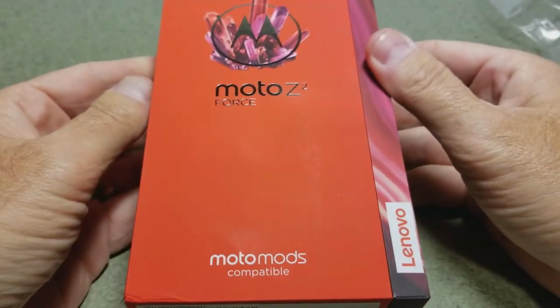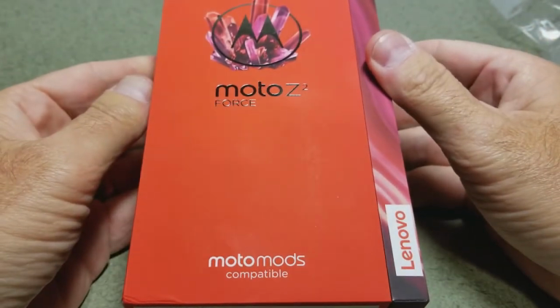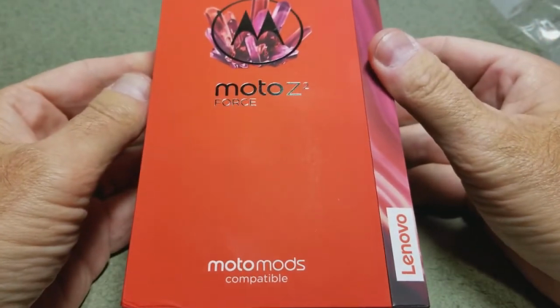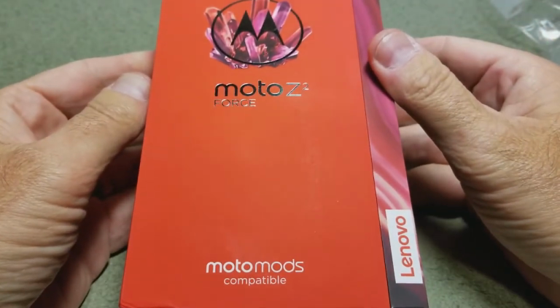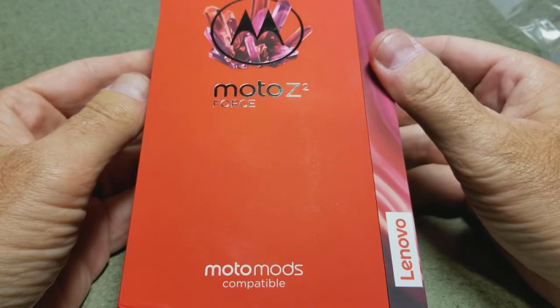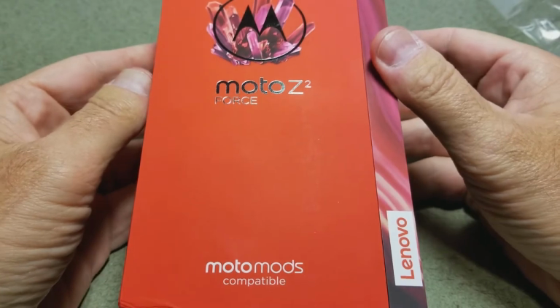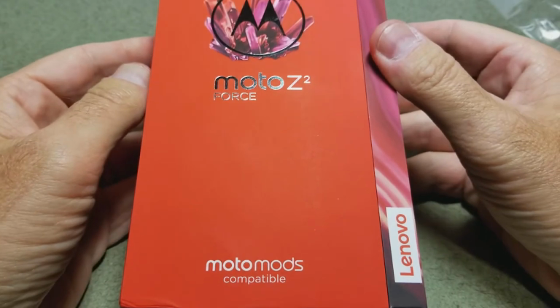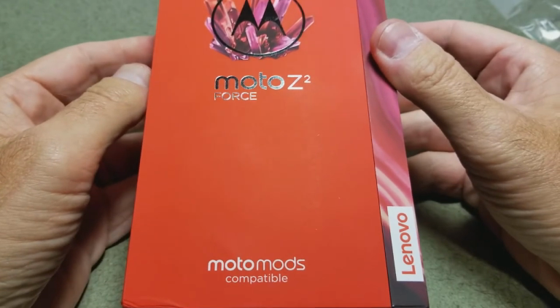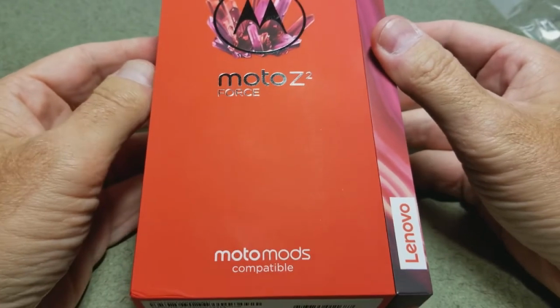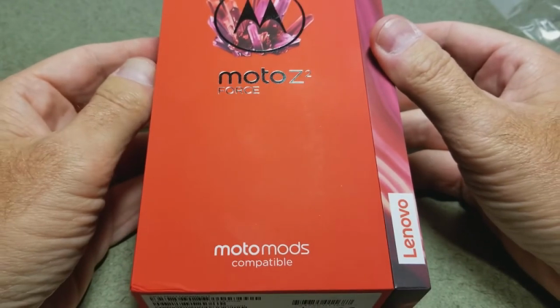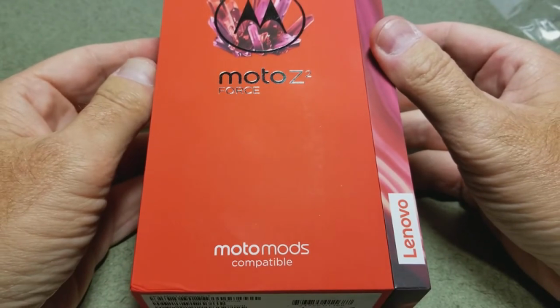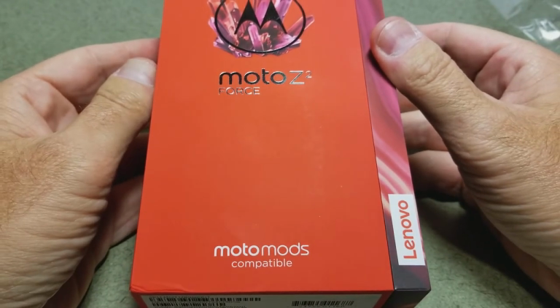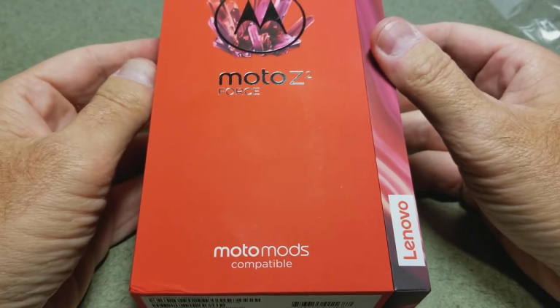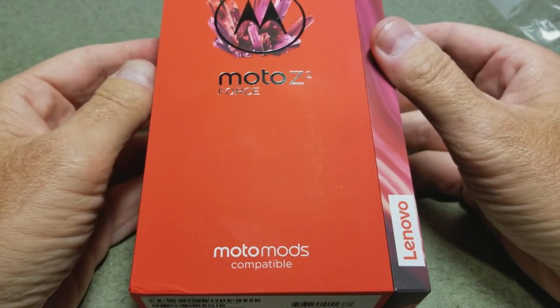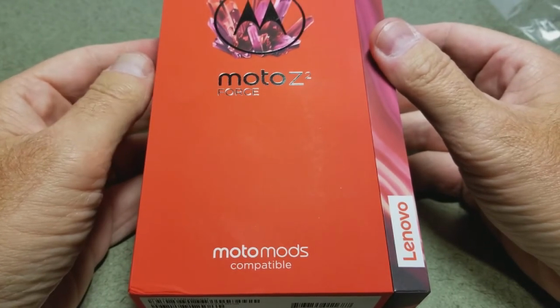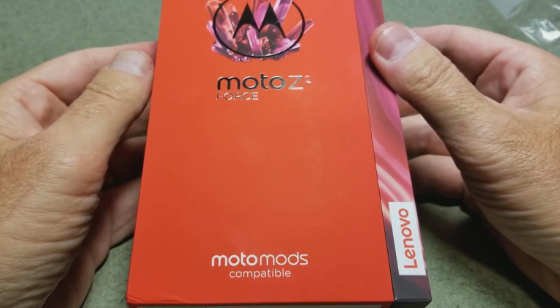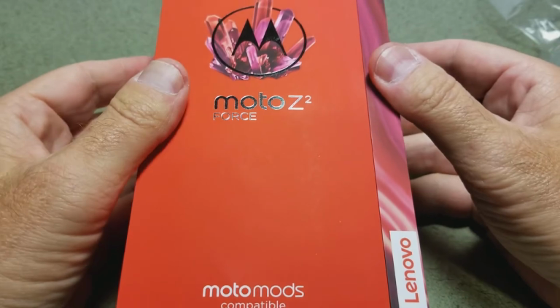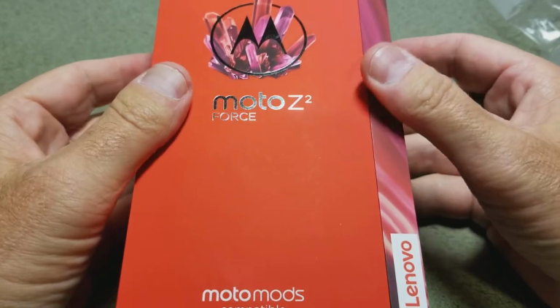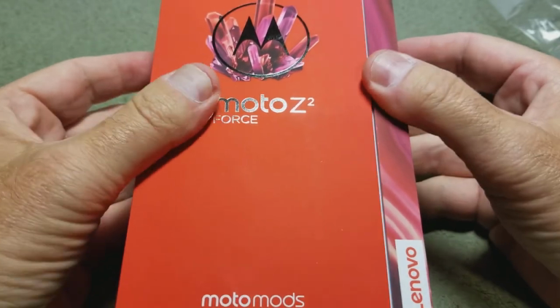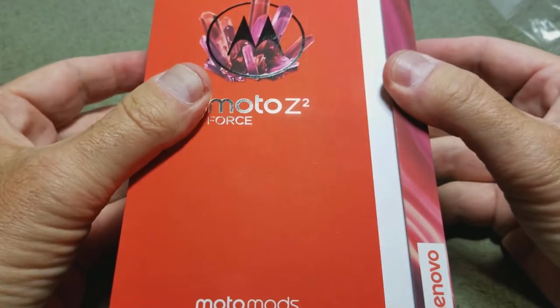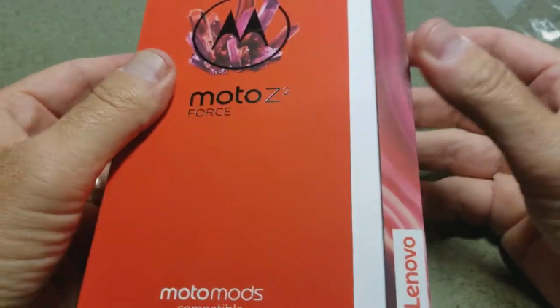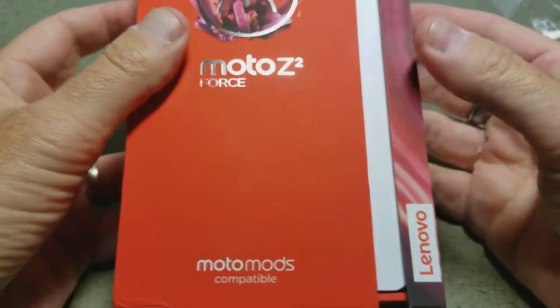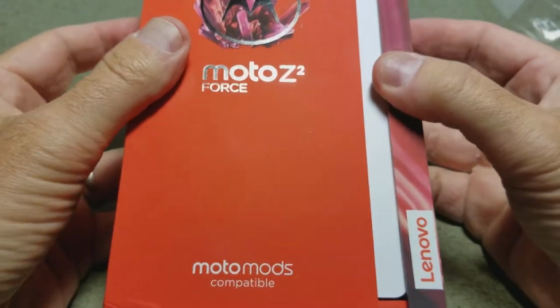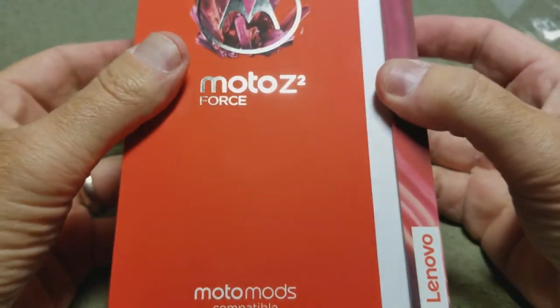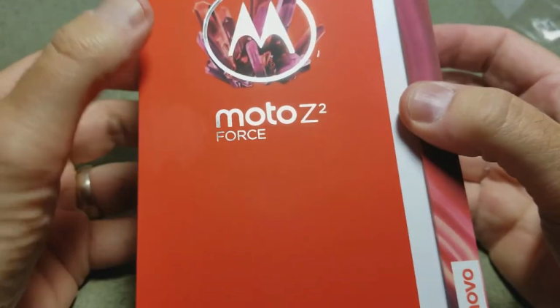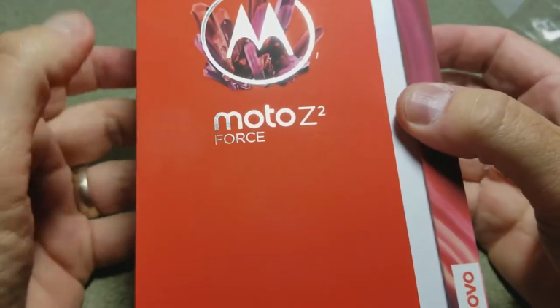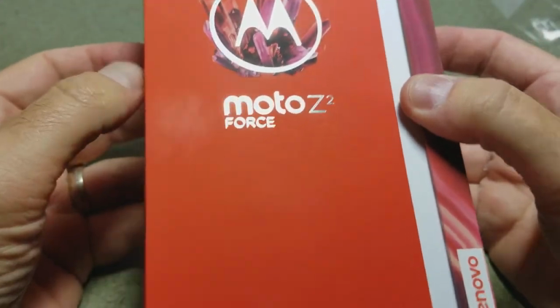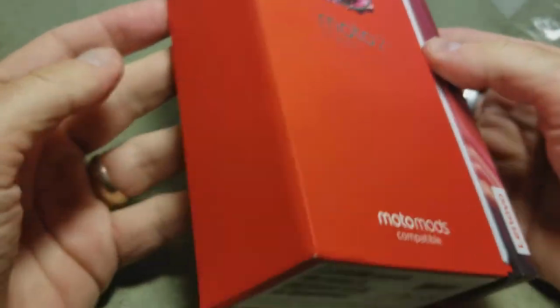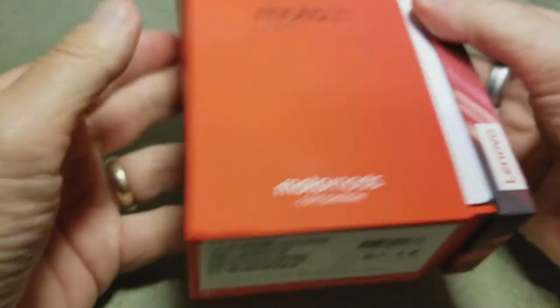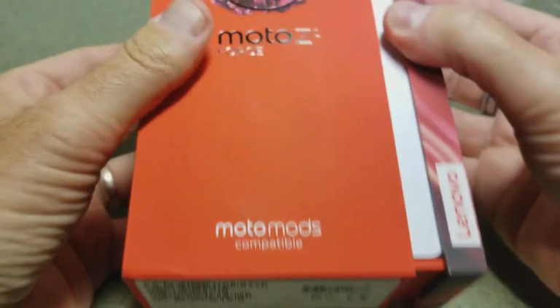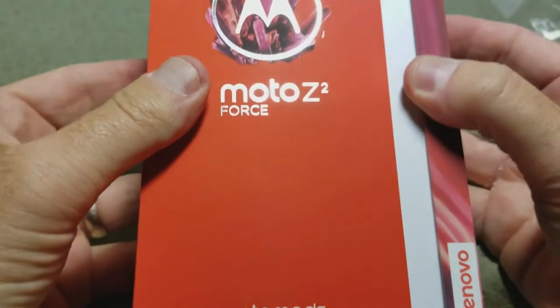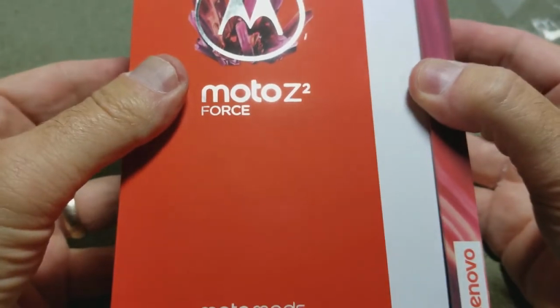Today we are going to unbox this. You'll note it's Moto Mods compatible — we'll take a look at that in just a second. It comes in a nice red box with jewels on the casing and so on.